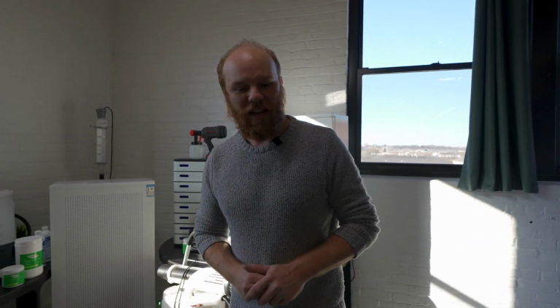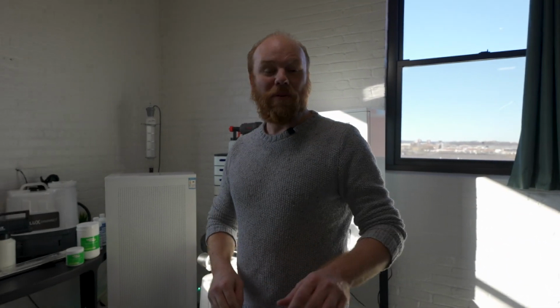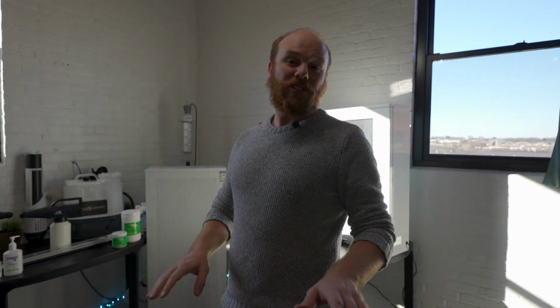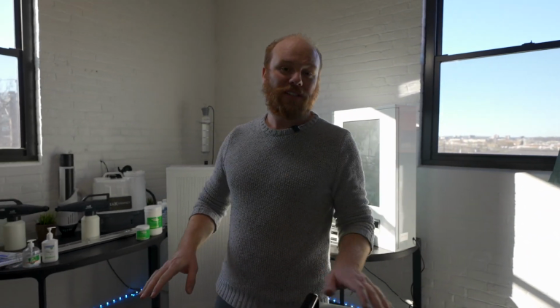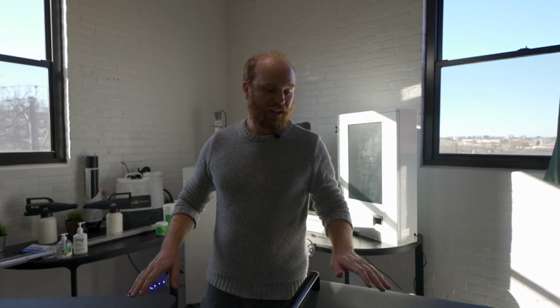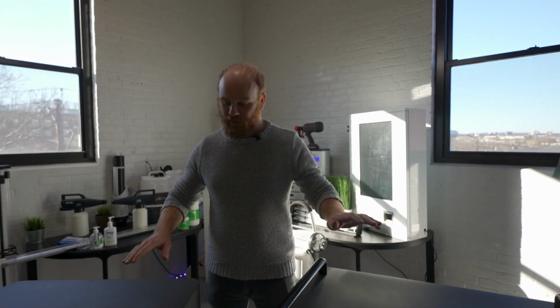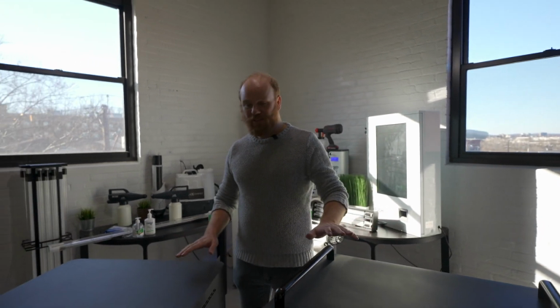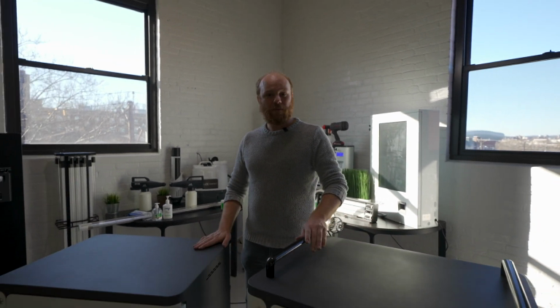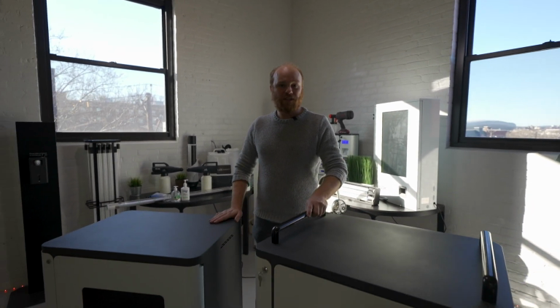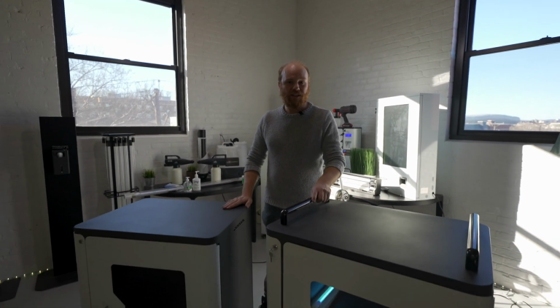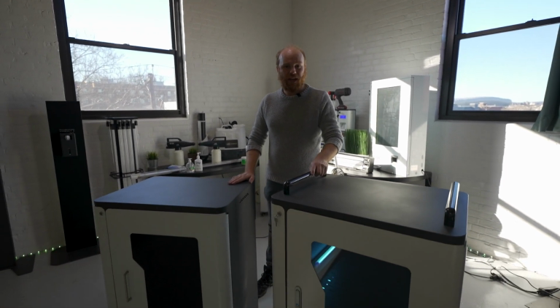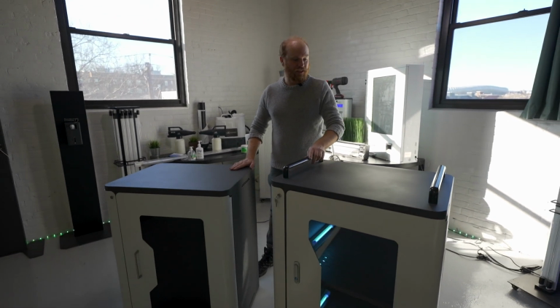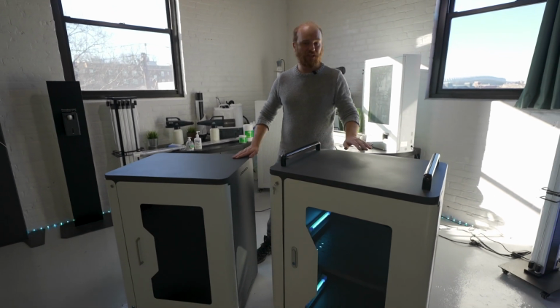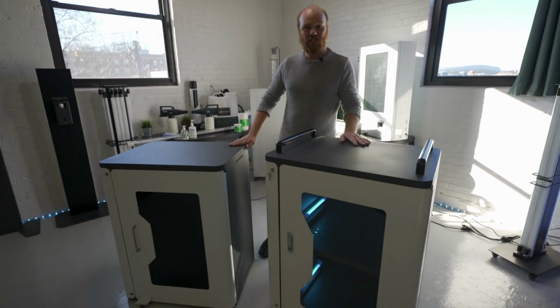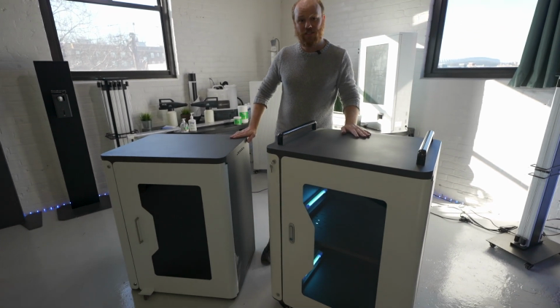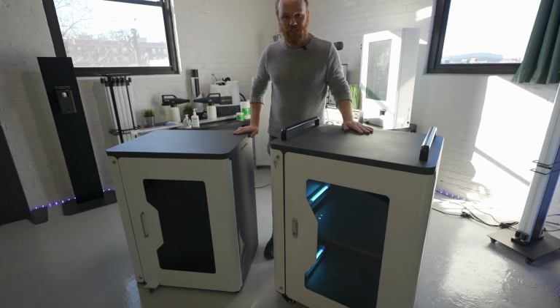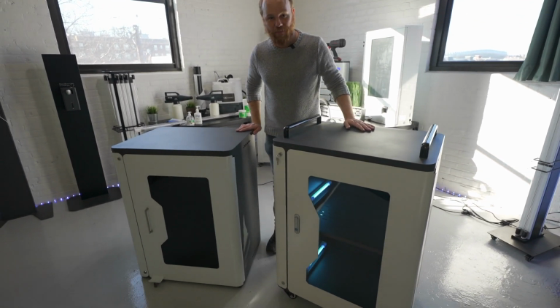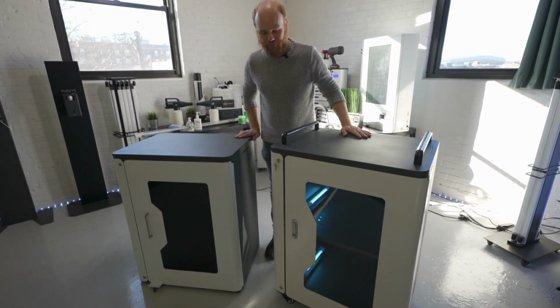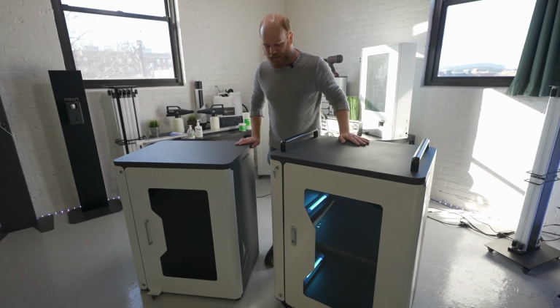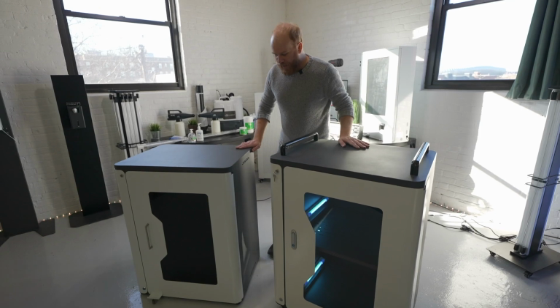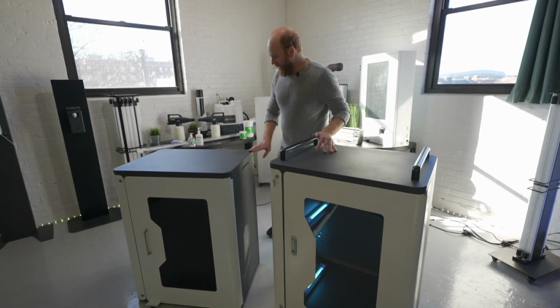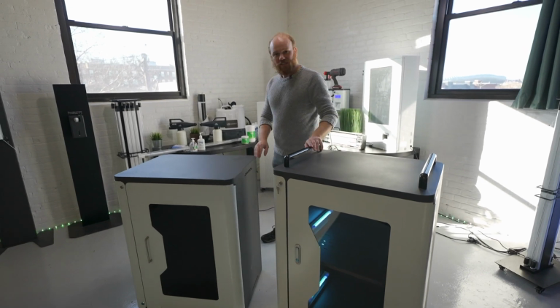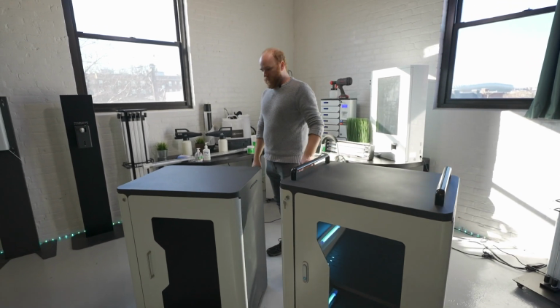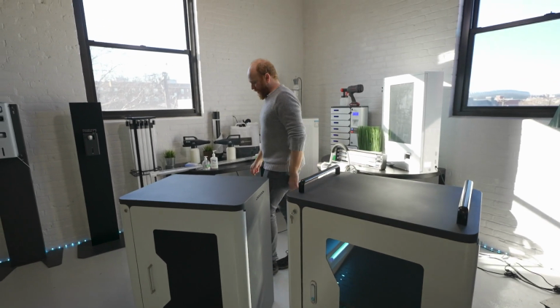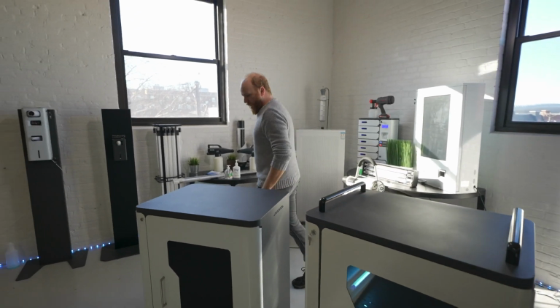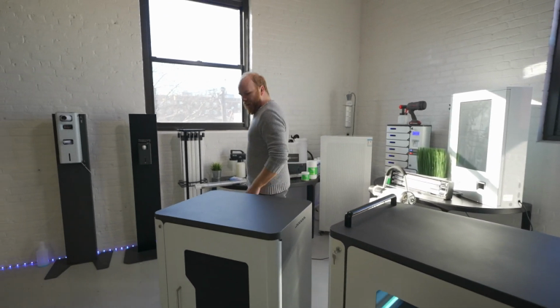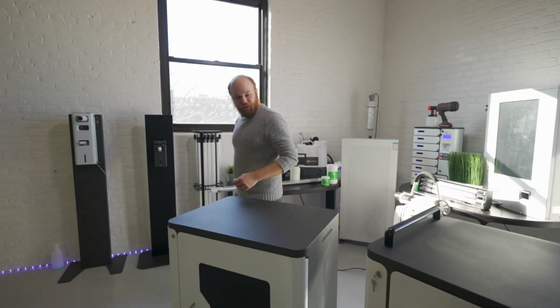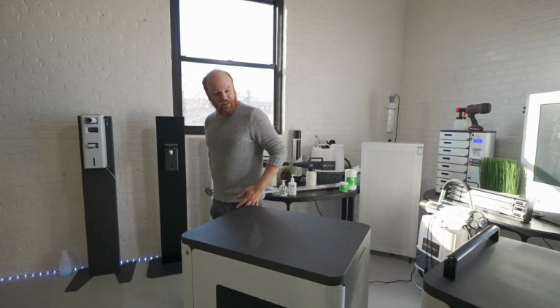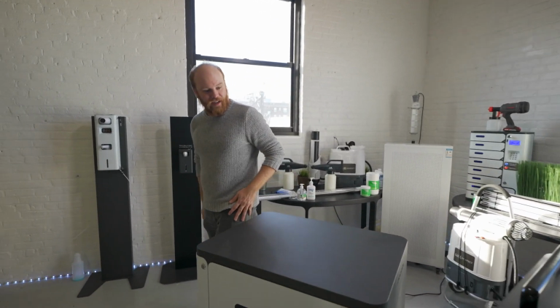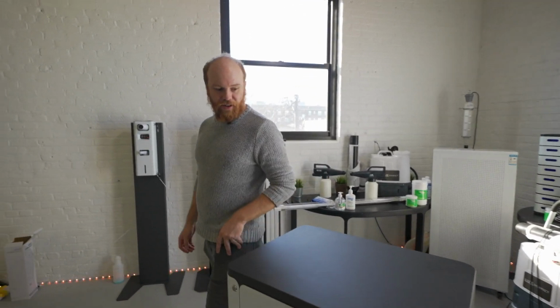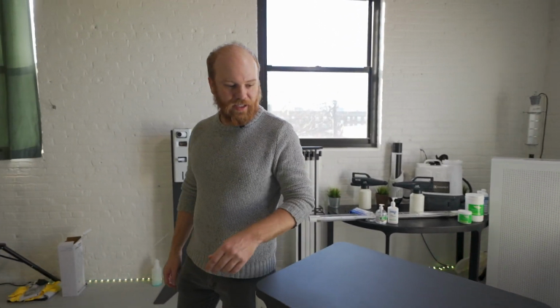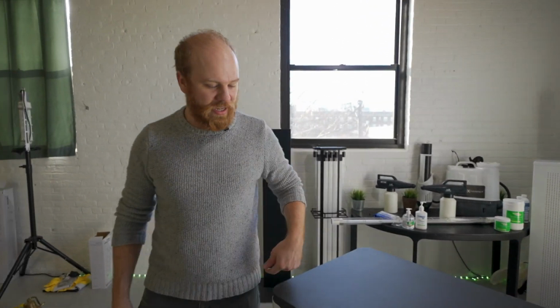I wanted to showcase today some amazing new product that we have — this Lux UVC disinfection cabinet. It's perfect for a wide variety of uses and can hold tons of stuff.